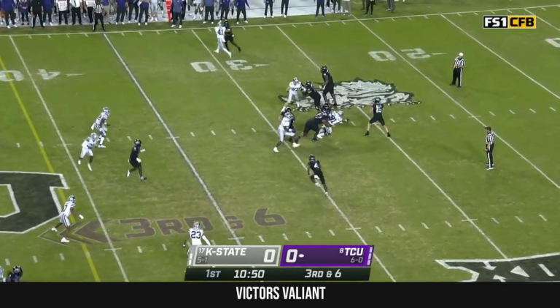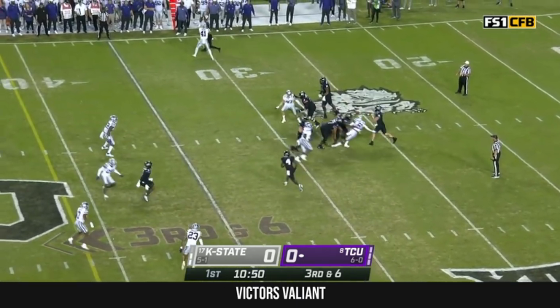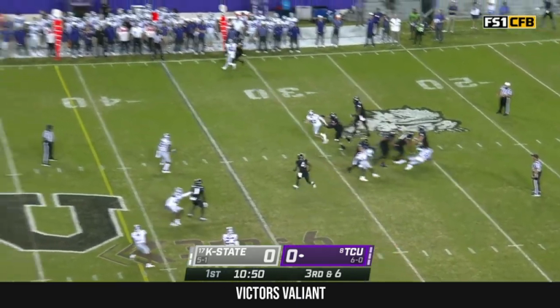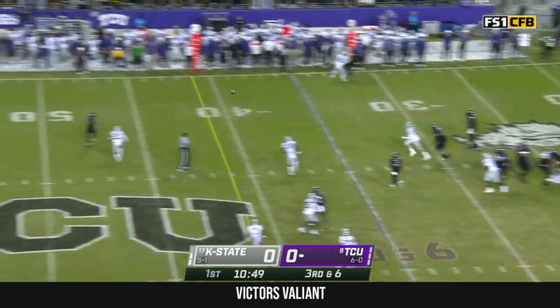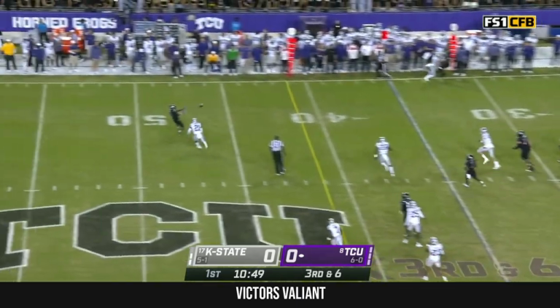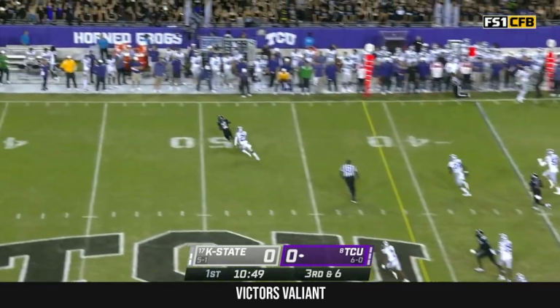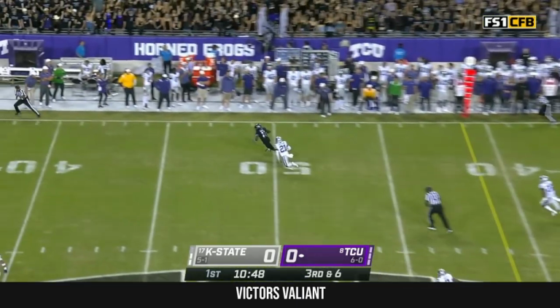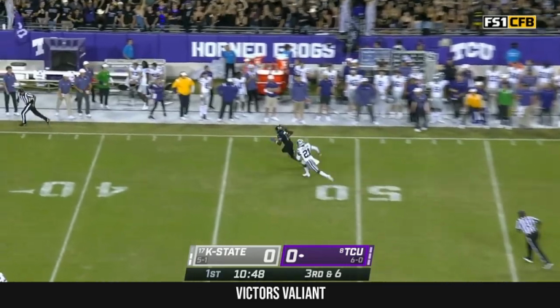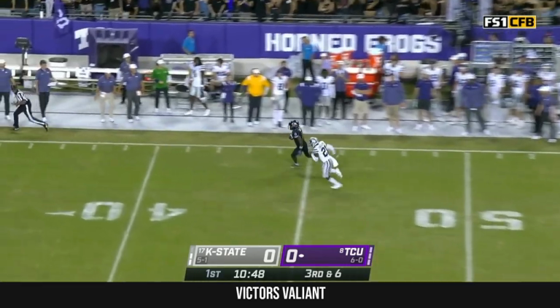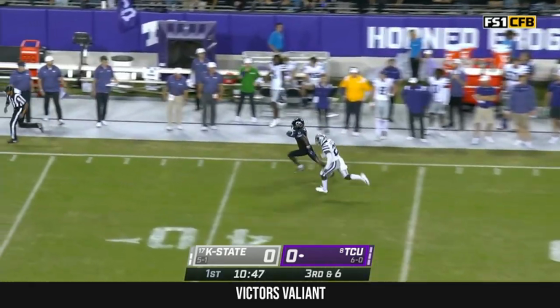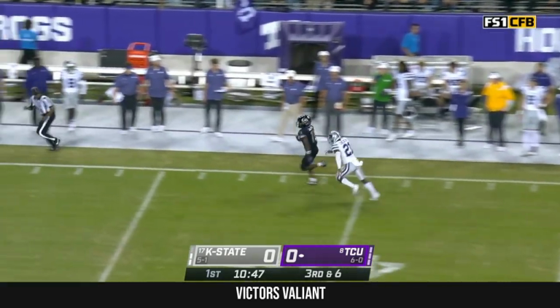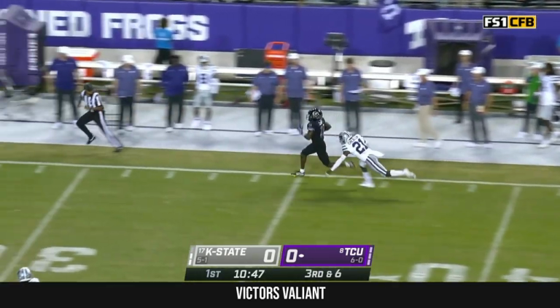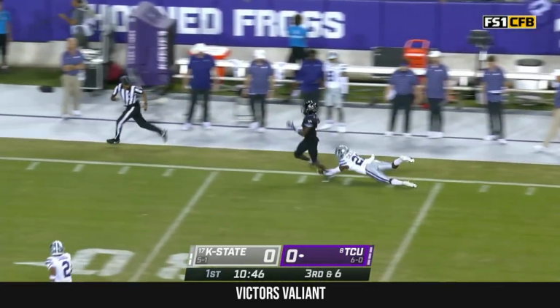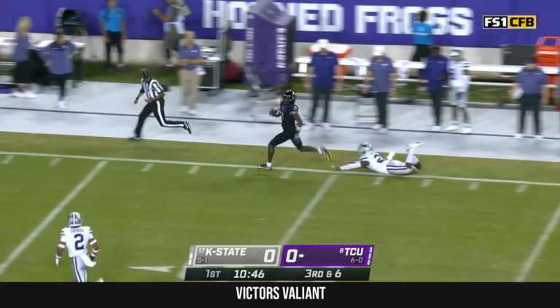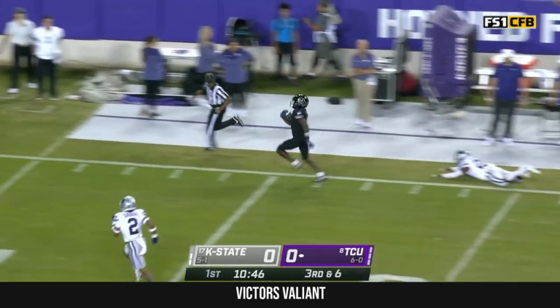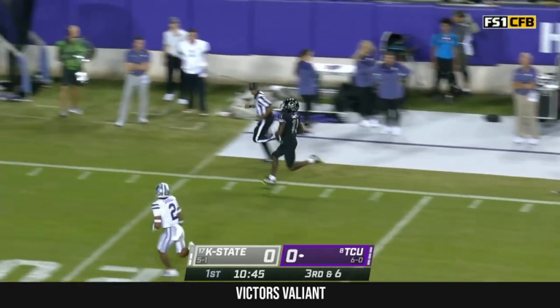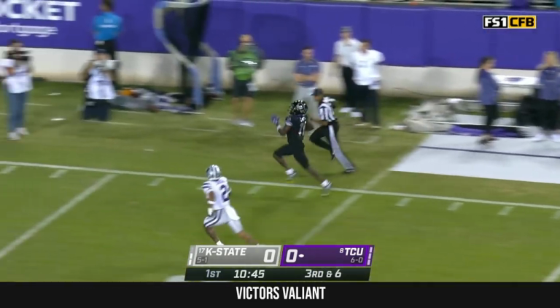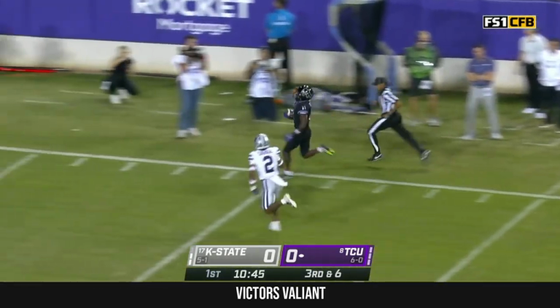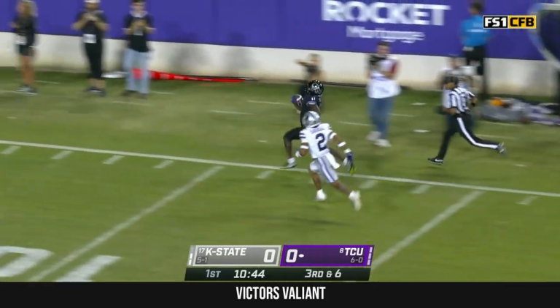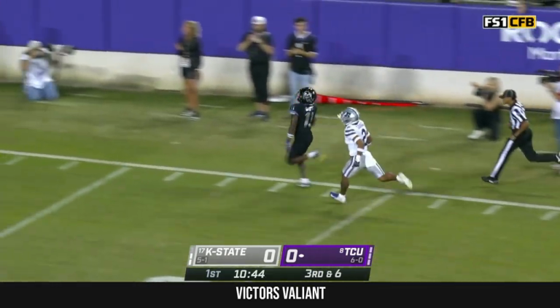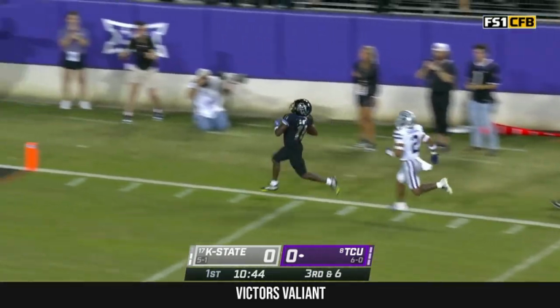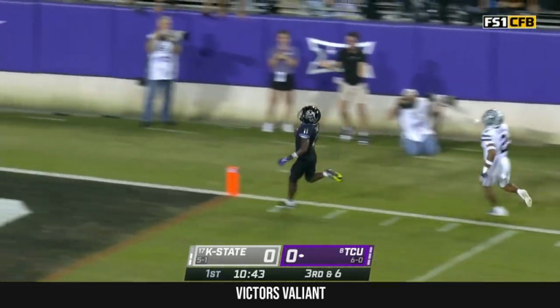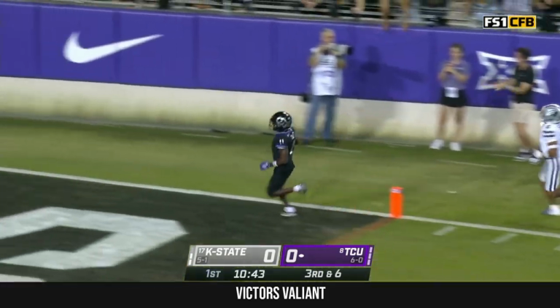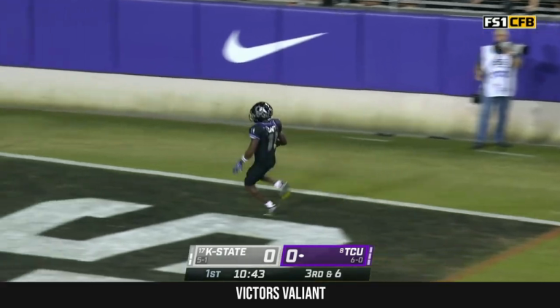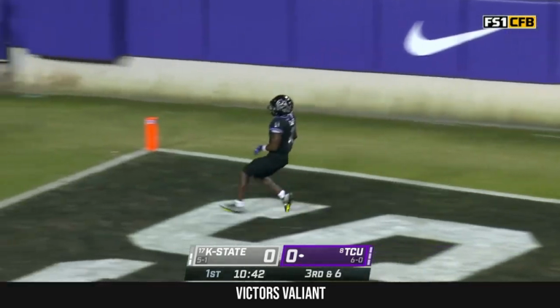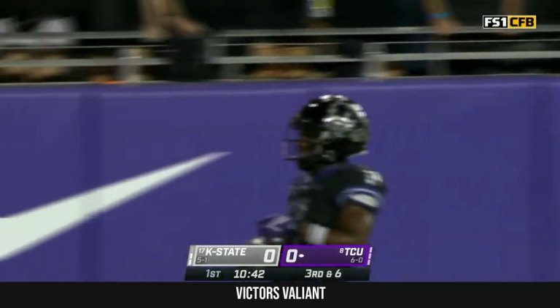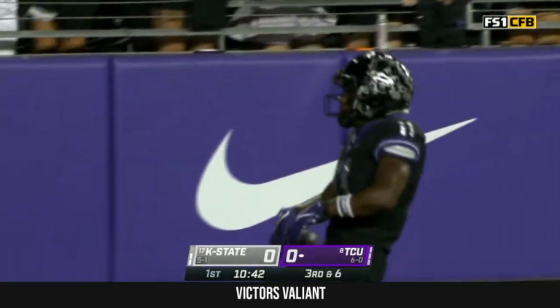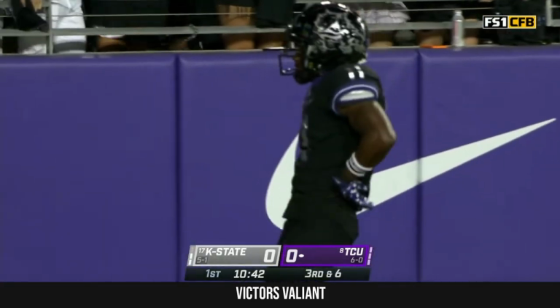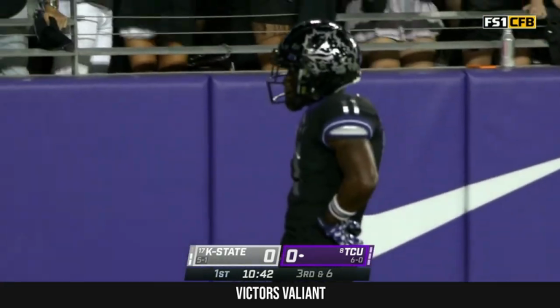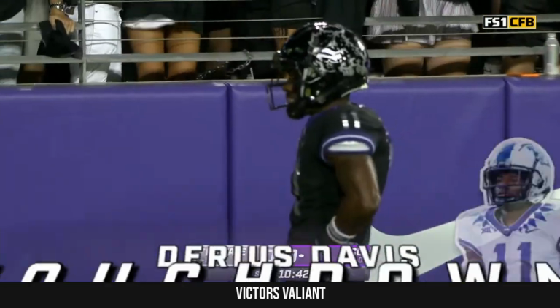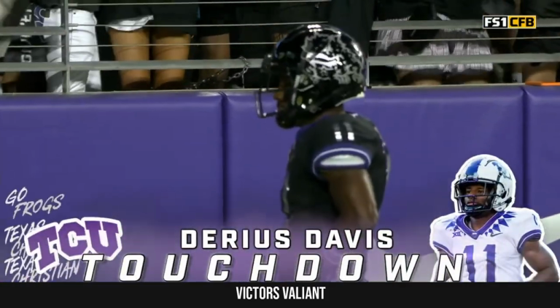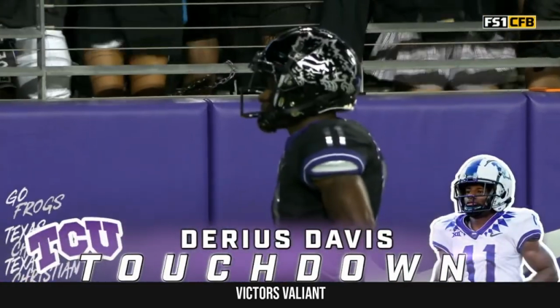Duggan with plenty of time, there's his man — it's Darius Davis. He's got all kinds of speed, touchdown TCU, 65 yards.